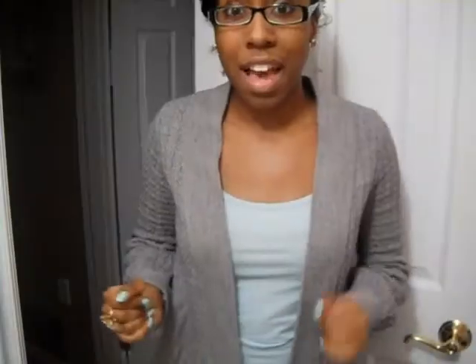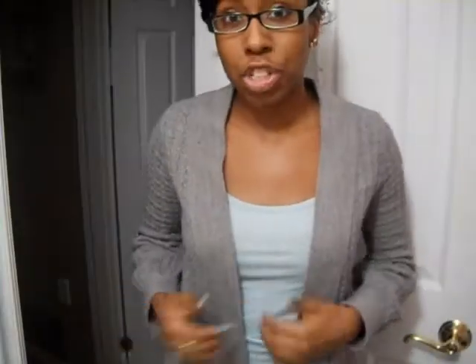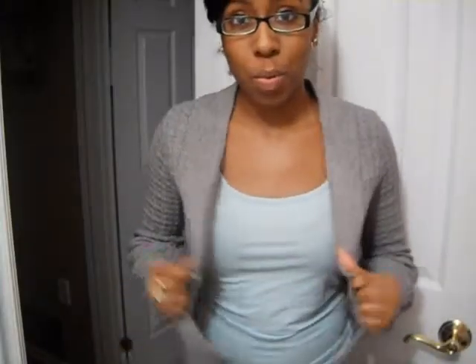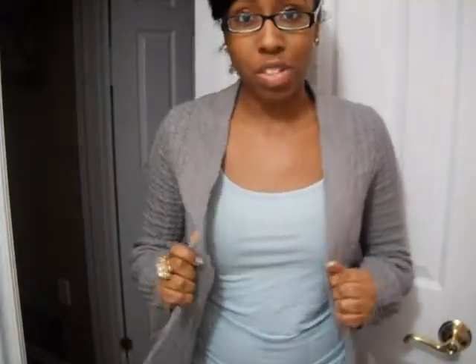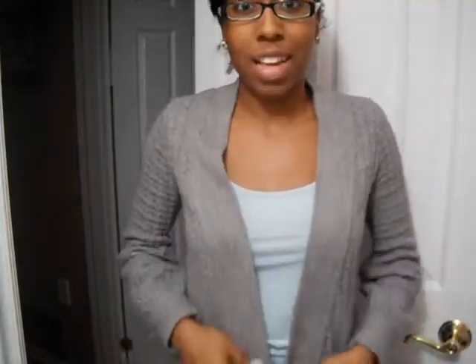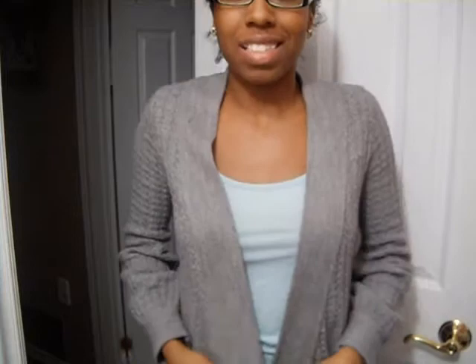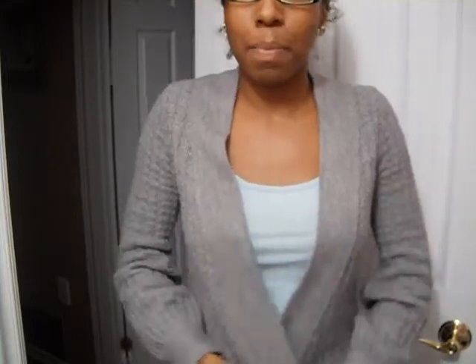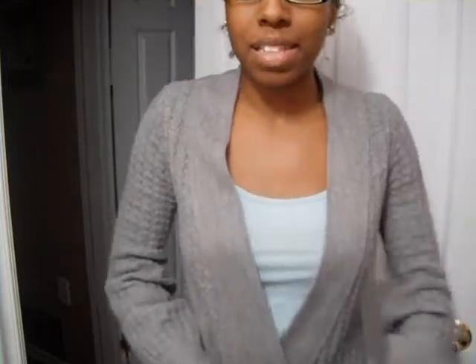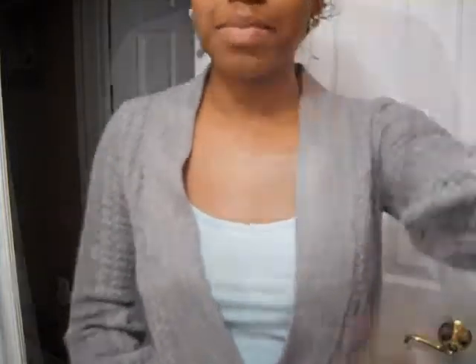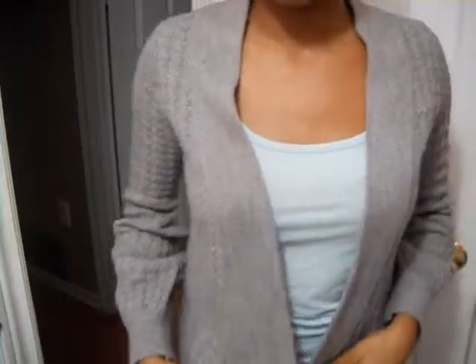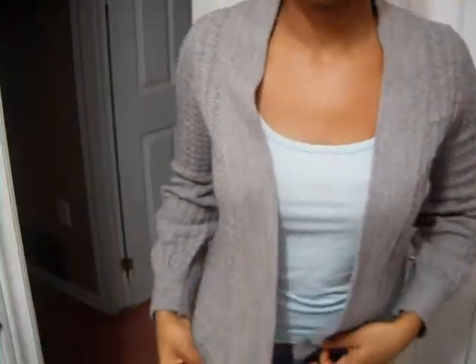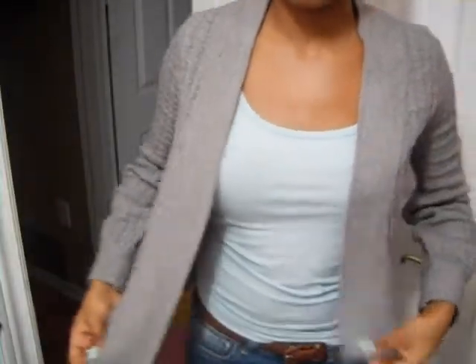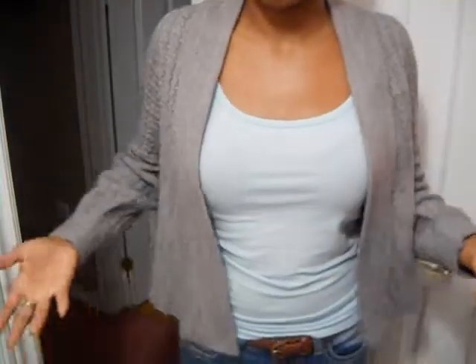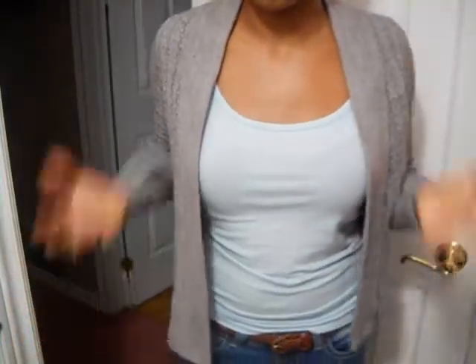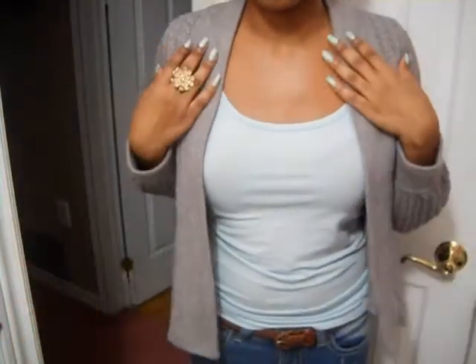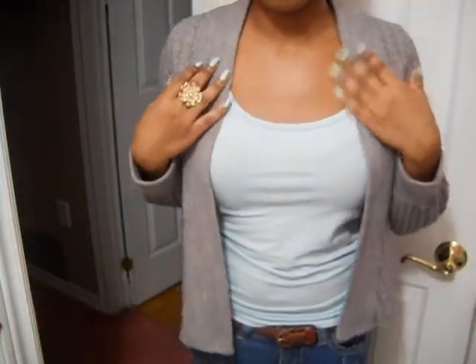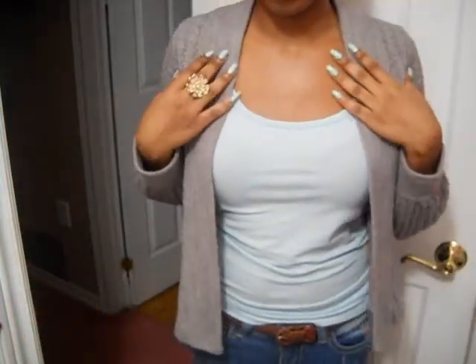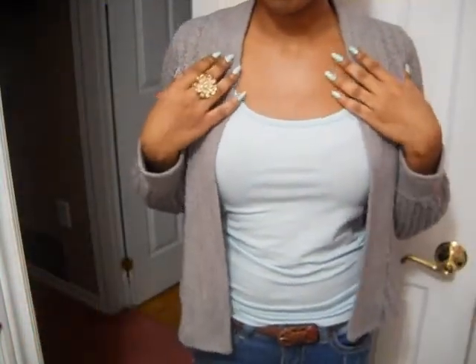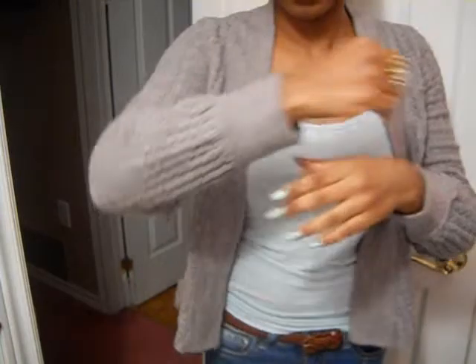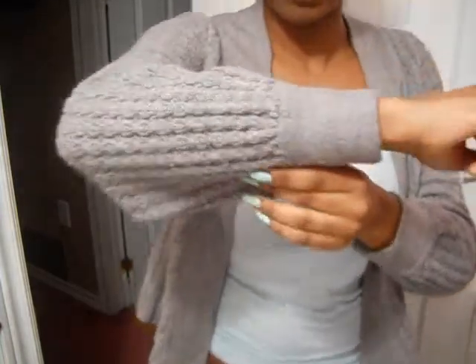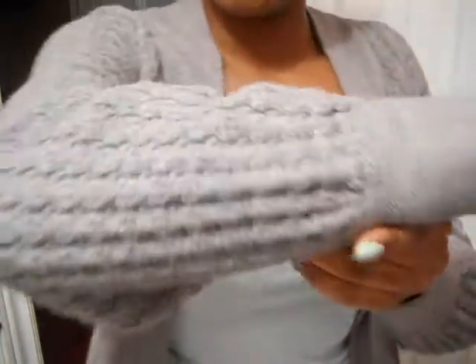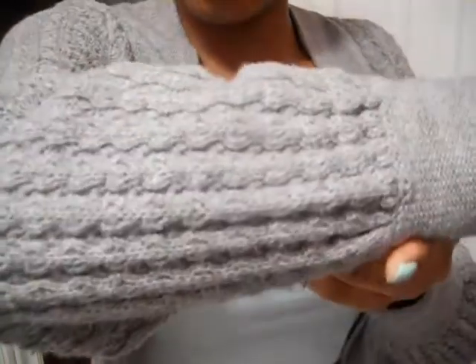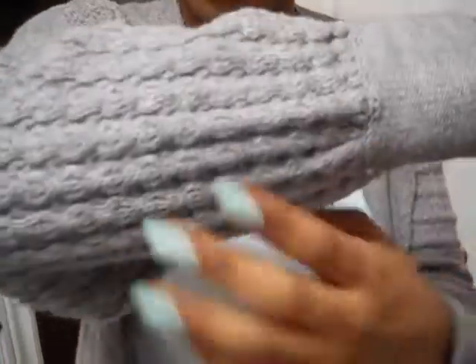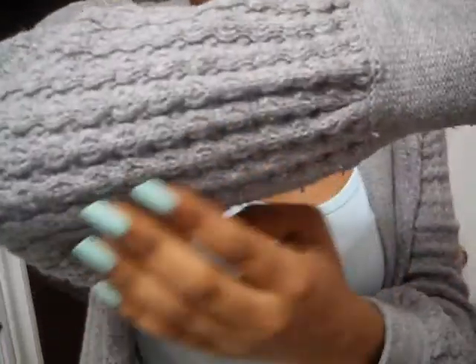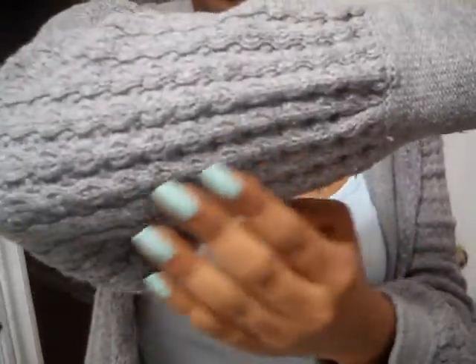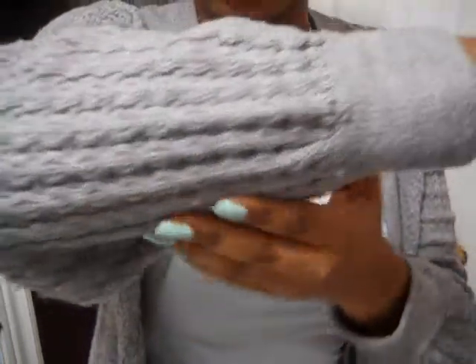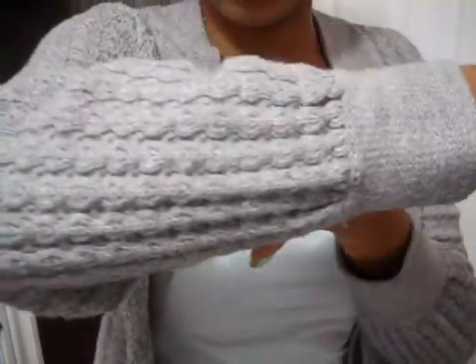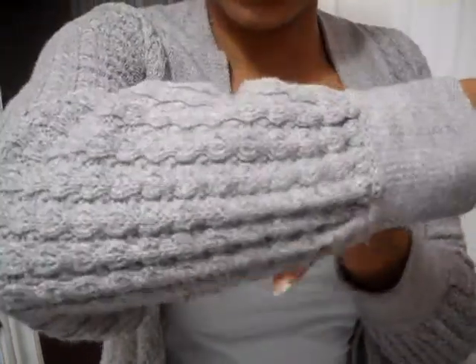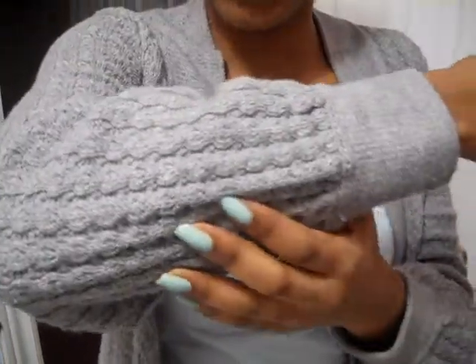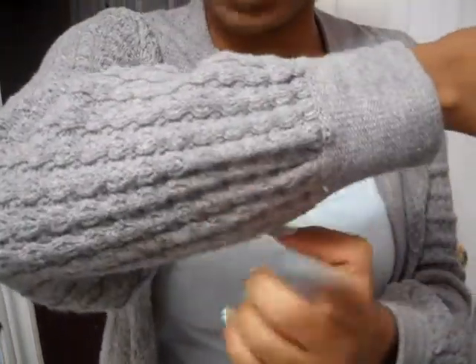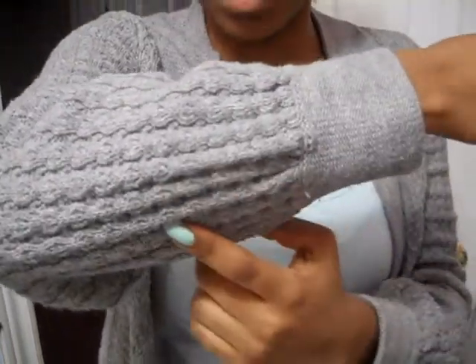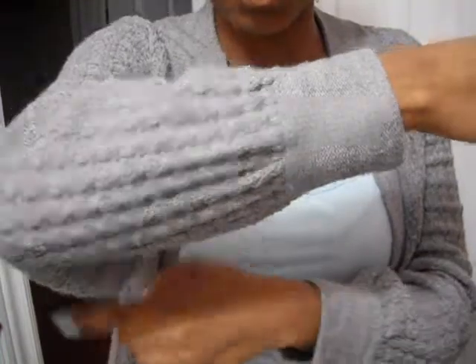For my shirt, I wore this cardigan — it doesn't button. Basically I just like to wear it open, and it's very nice and warm. I love the color of it, and it's just like this nice acrylic sweater, and it's very soft, even though it is acrylic.